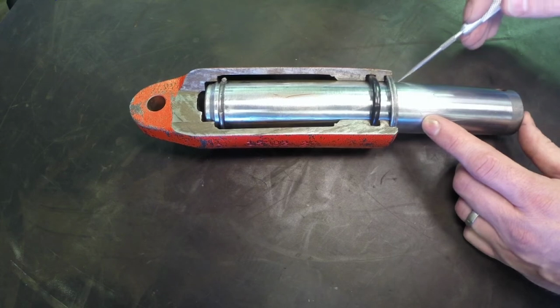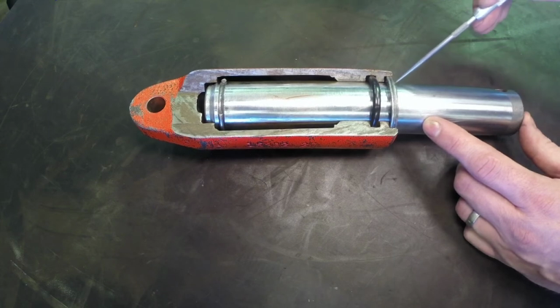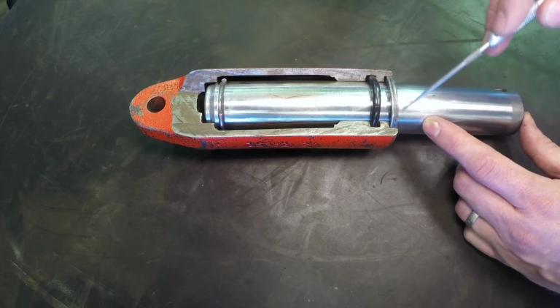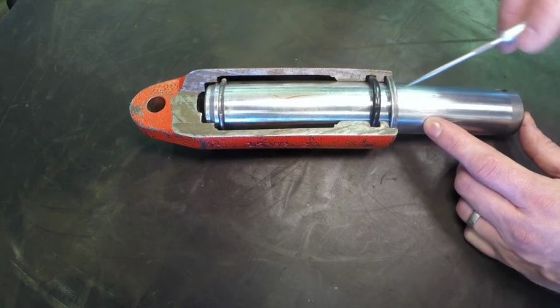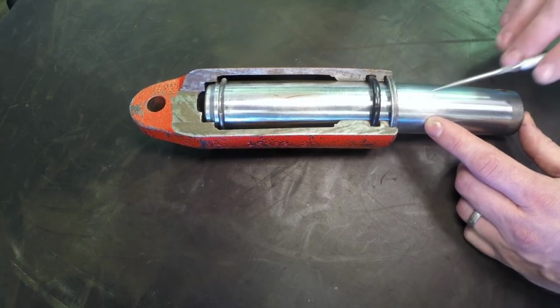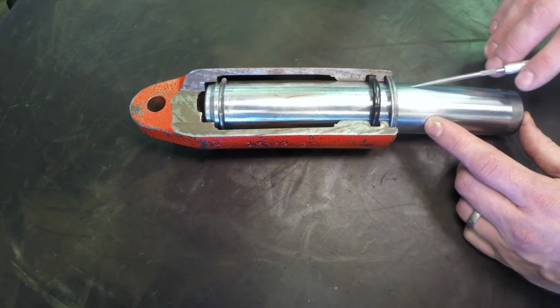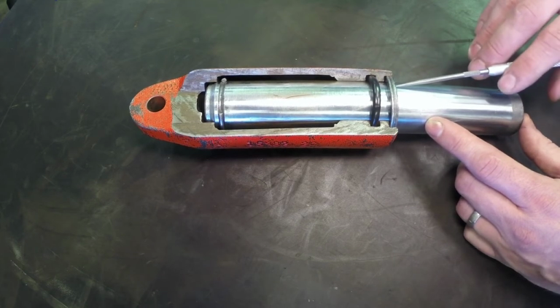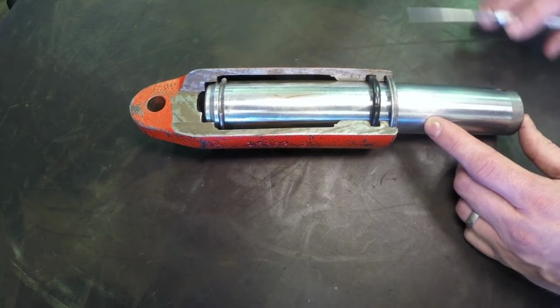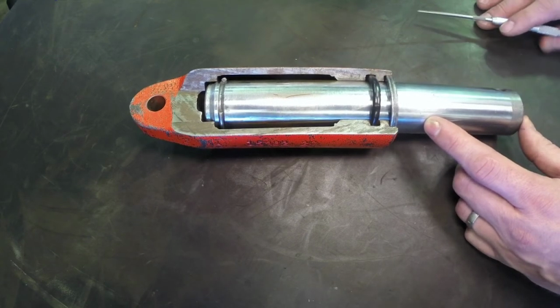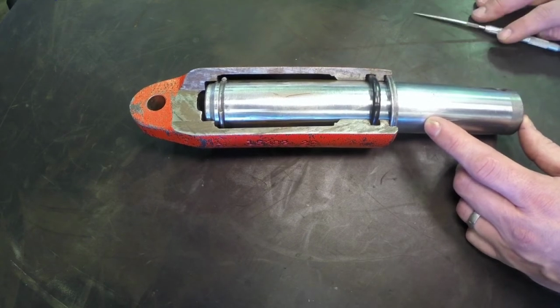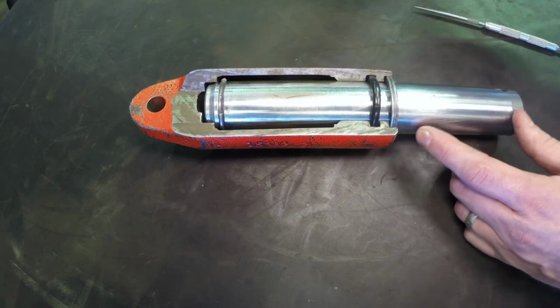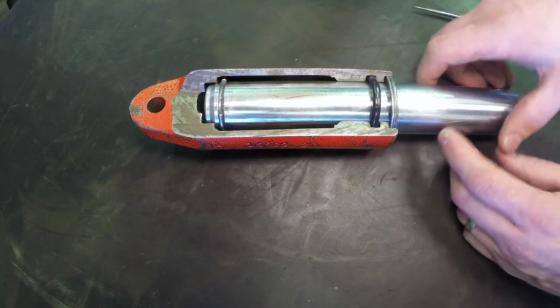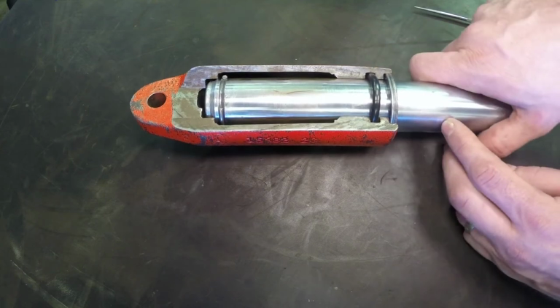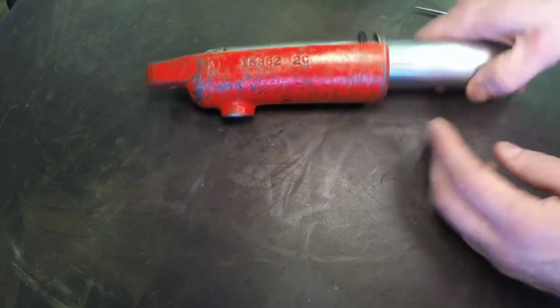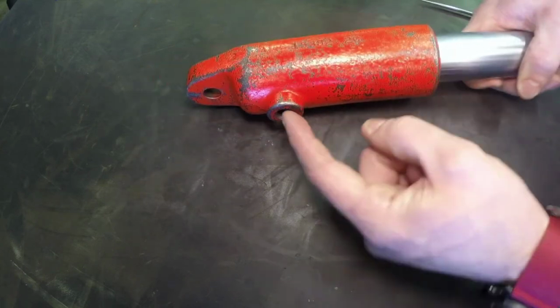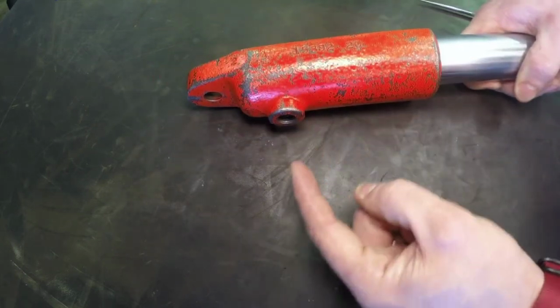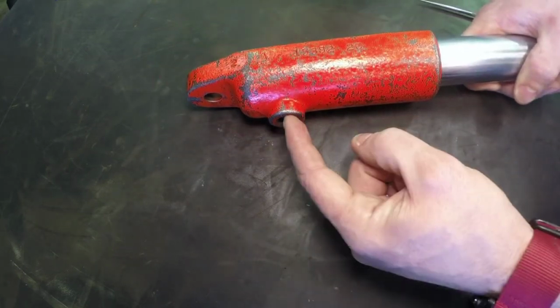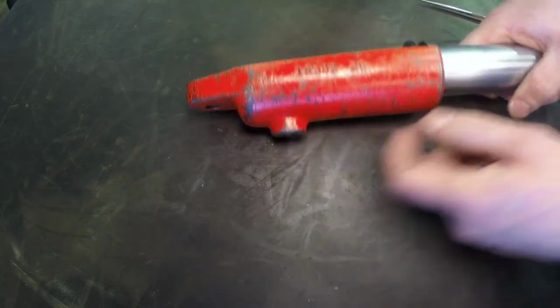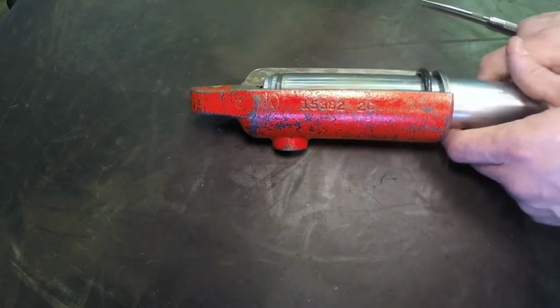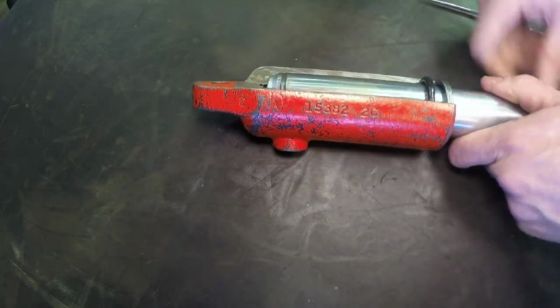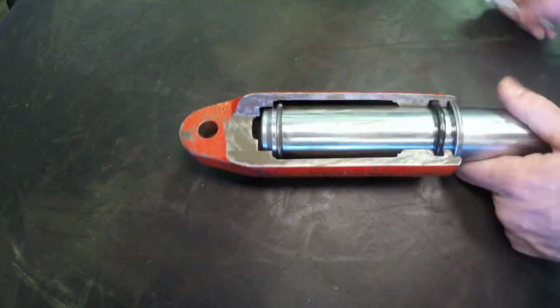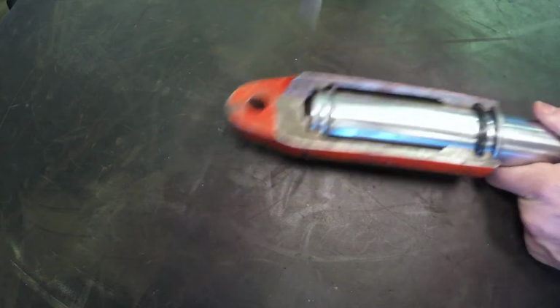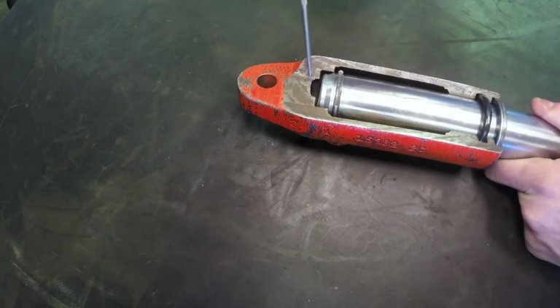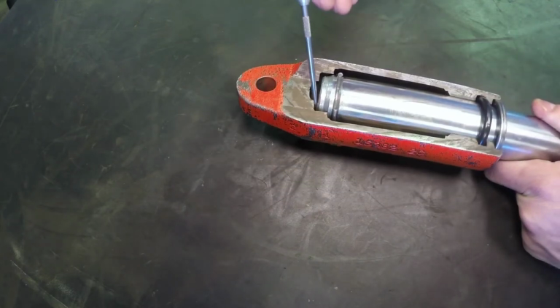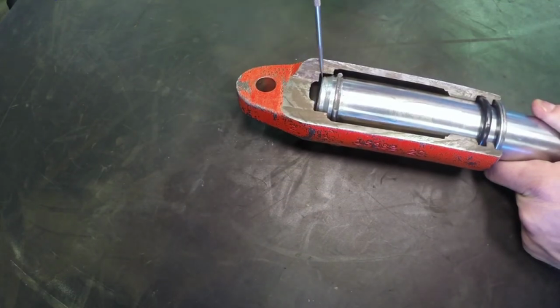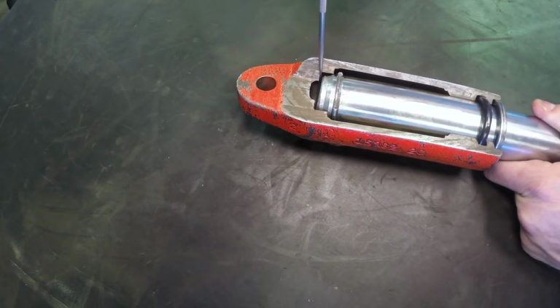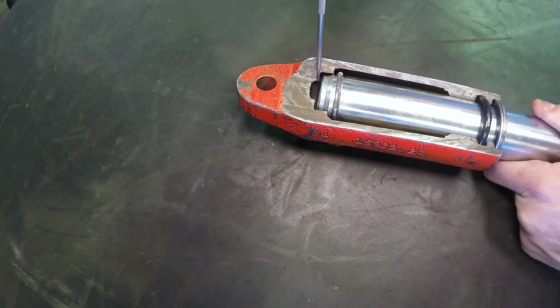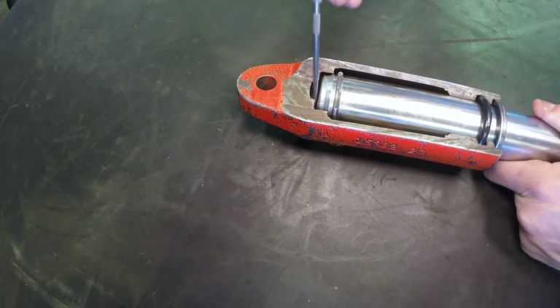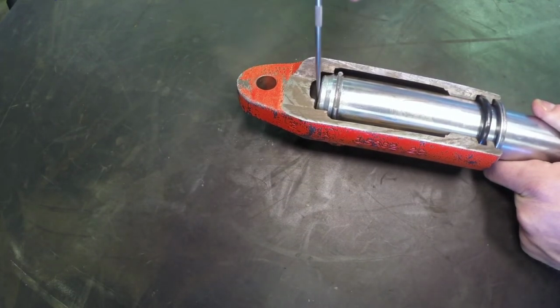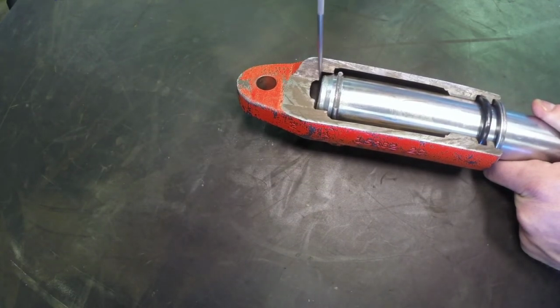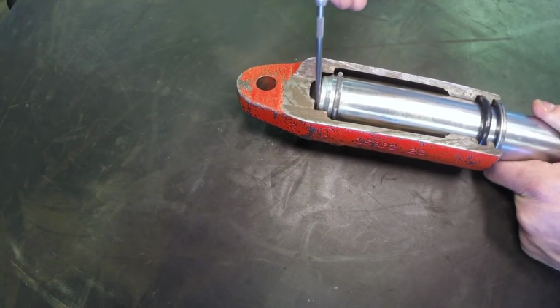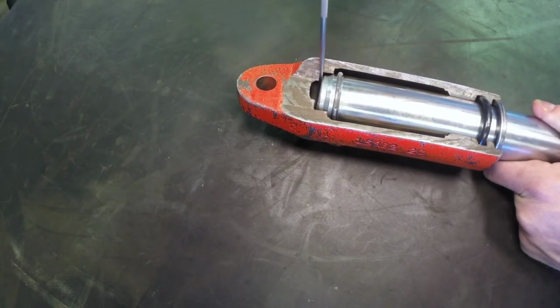We also see a dust type seal to prevent any contamination from getting into the cylinder. The simple operation of this cylinder is that we send hydraulic oil into its work port, which creates enough force by pressure being built underneath the surface area of the rod.